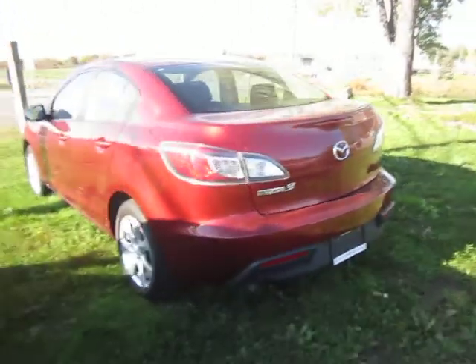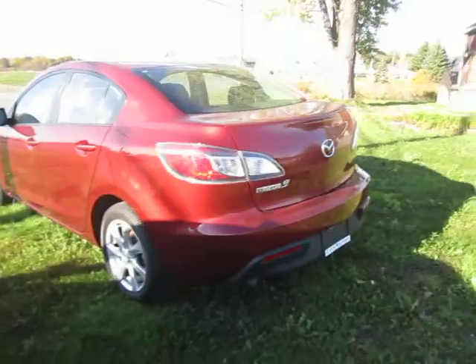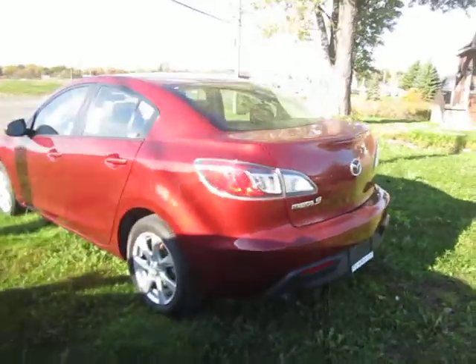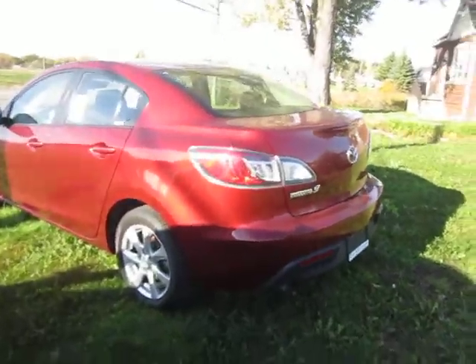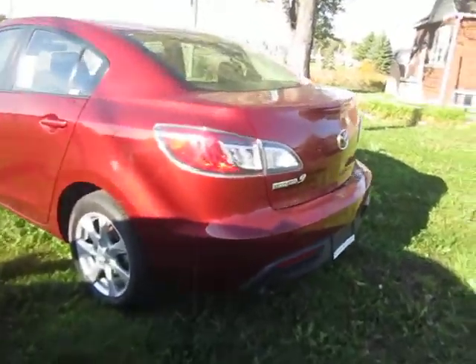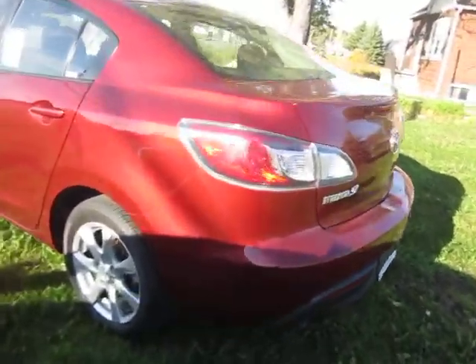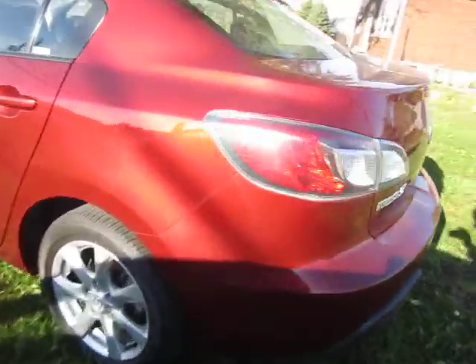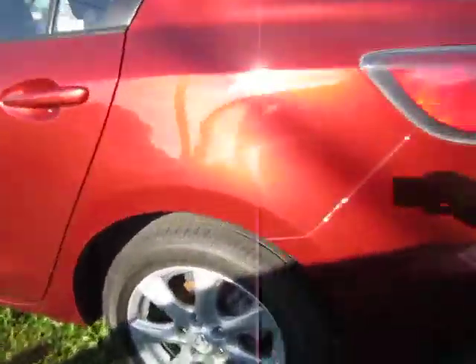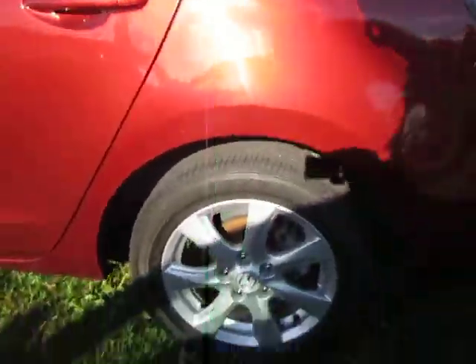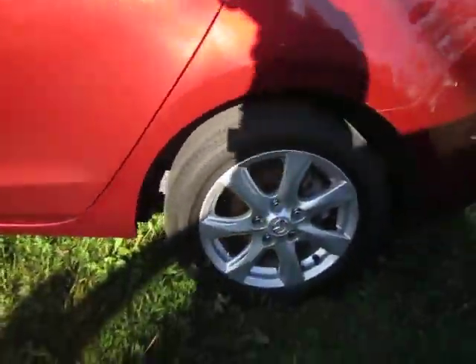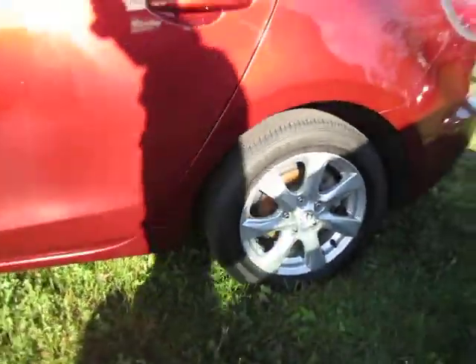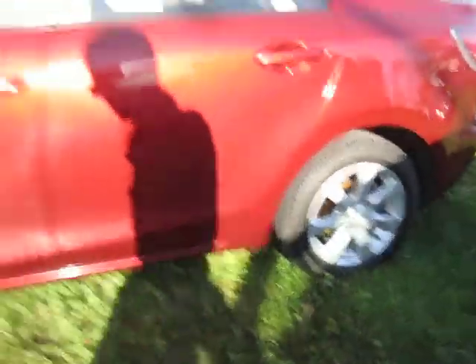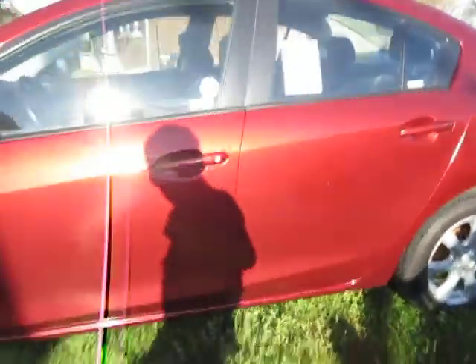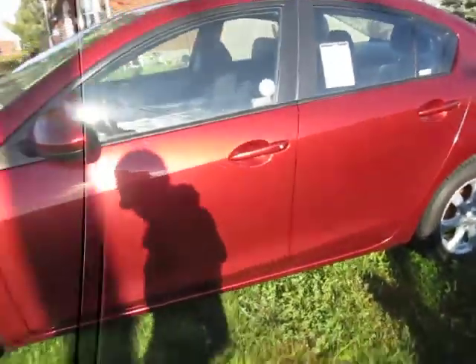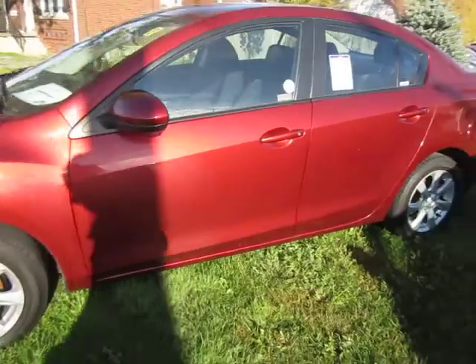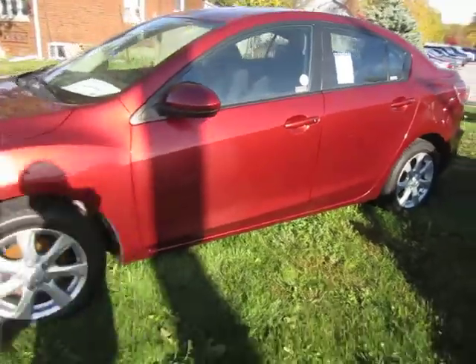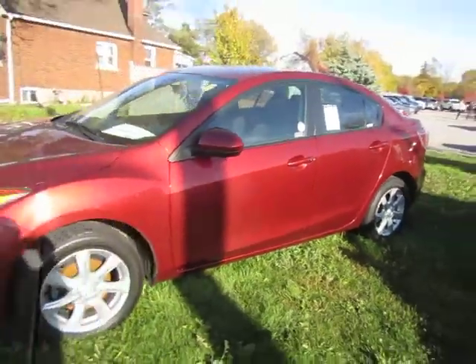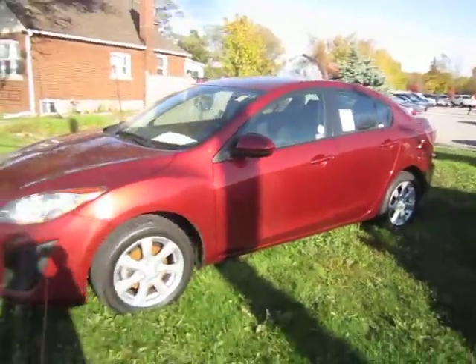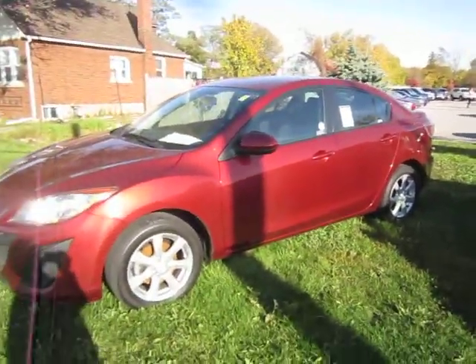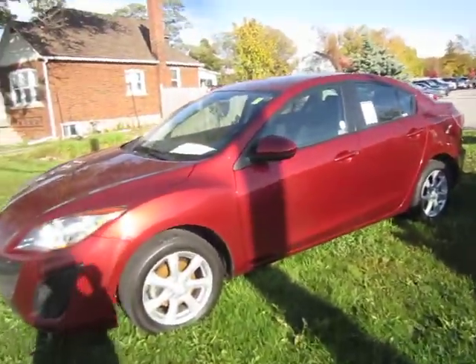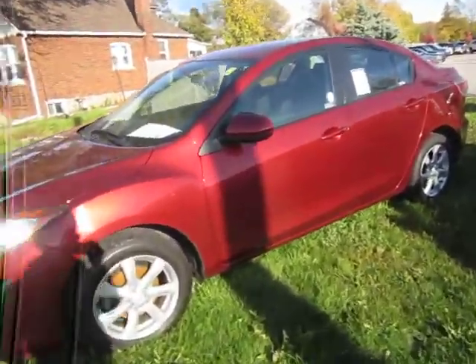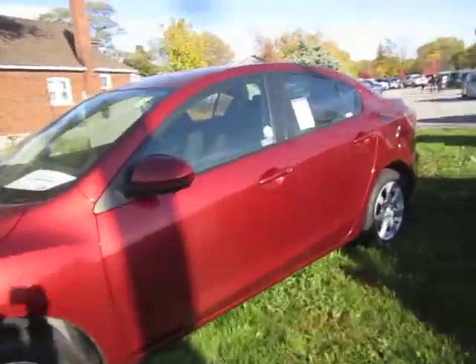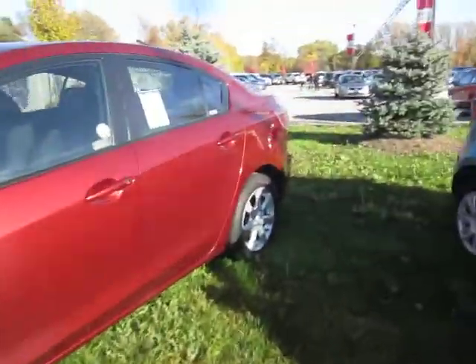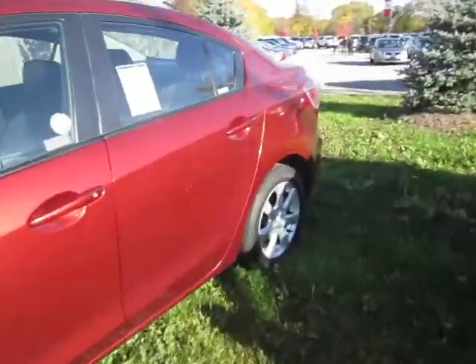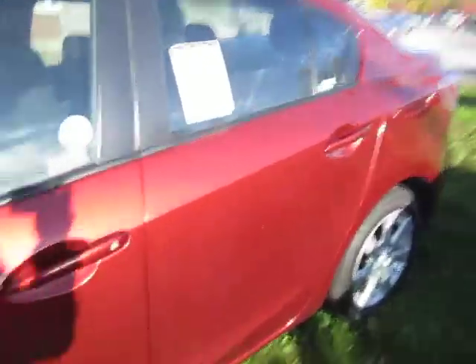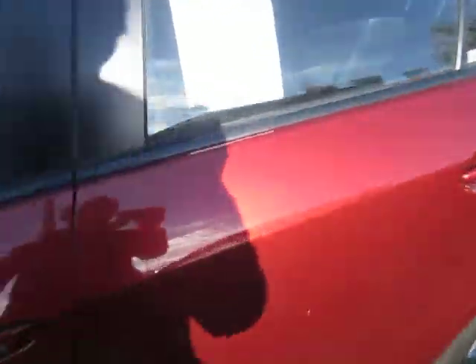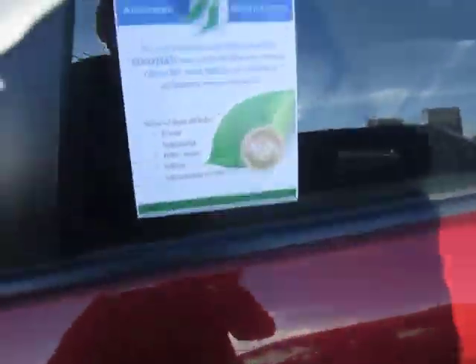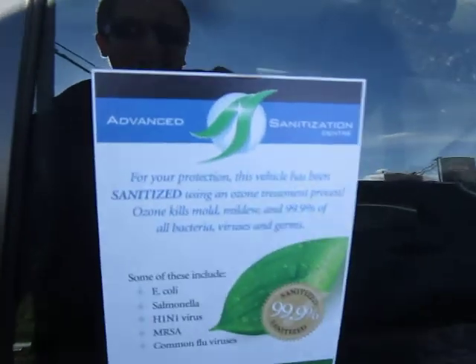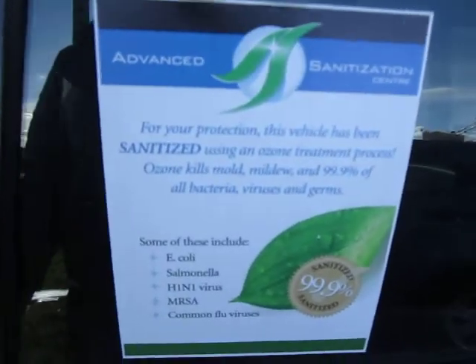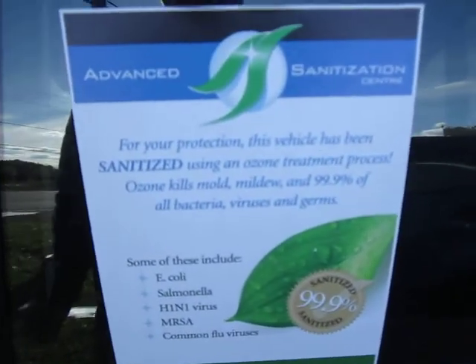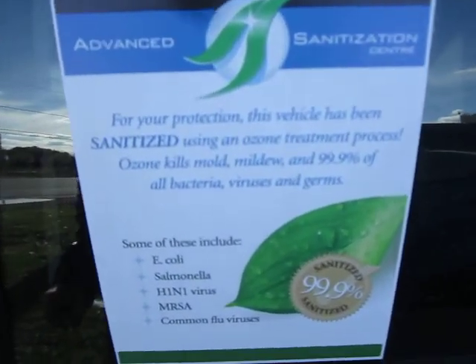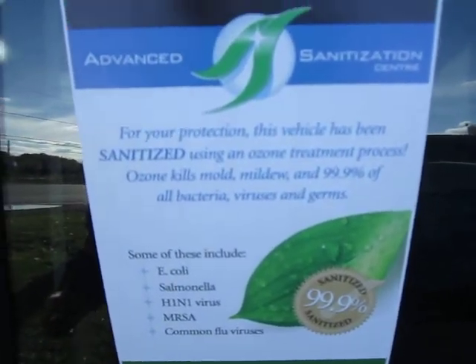As you can see, this vehicle is in pristine condition — it has alloy wheels and much much more. We advance sanitize our vehicles, so there are no scents or stains inside.